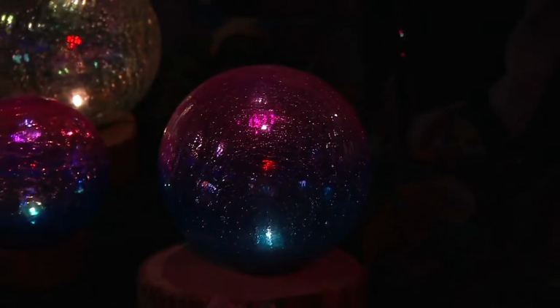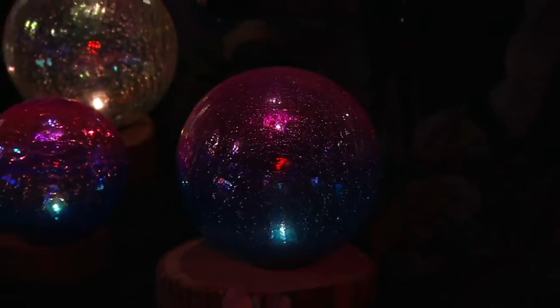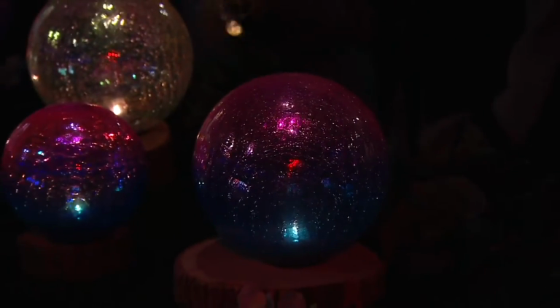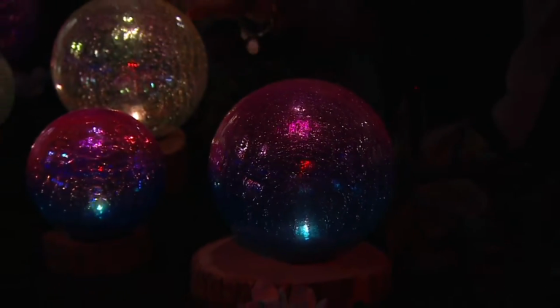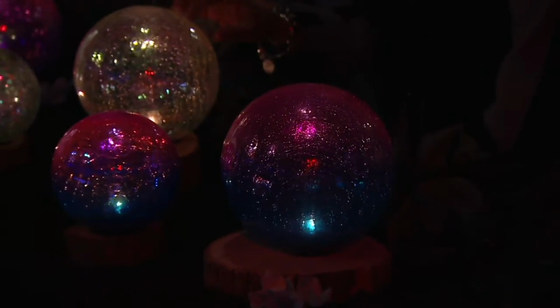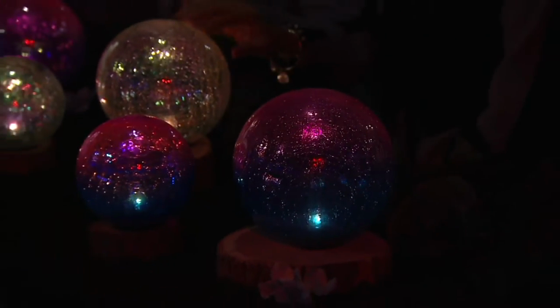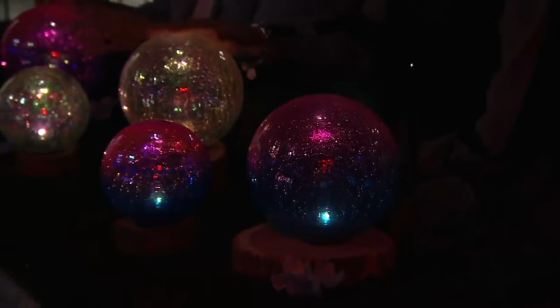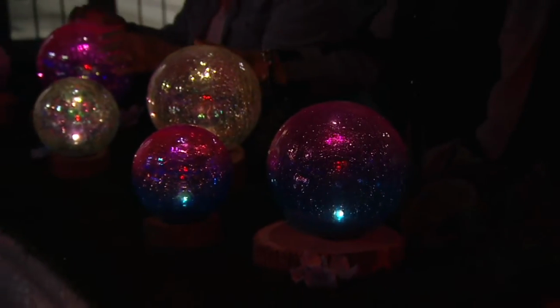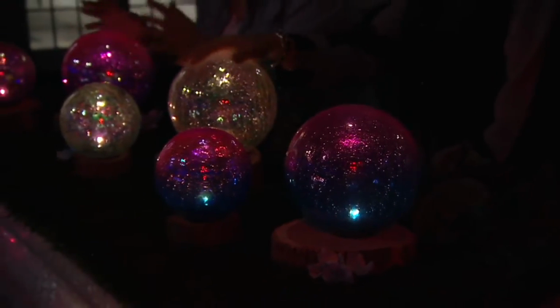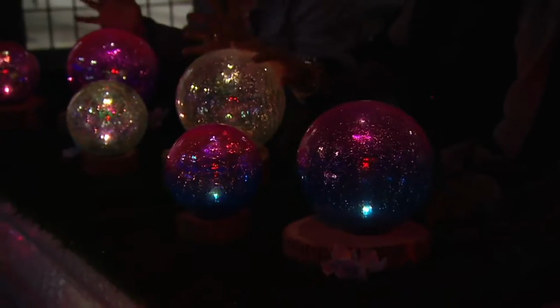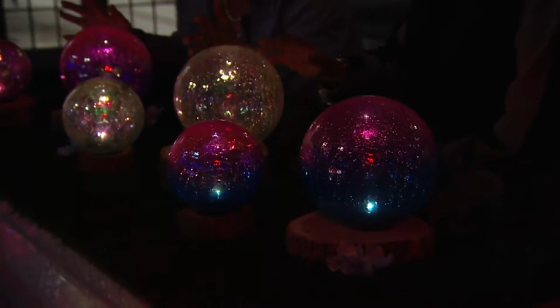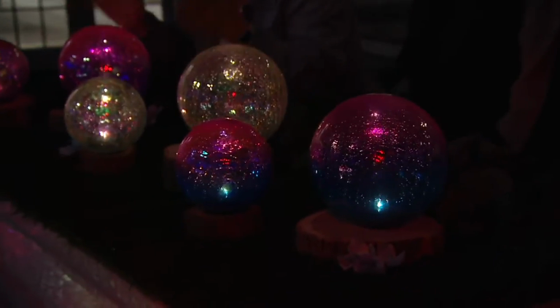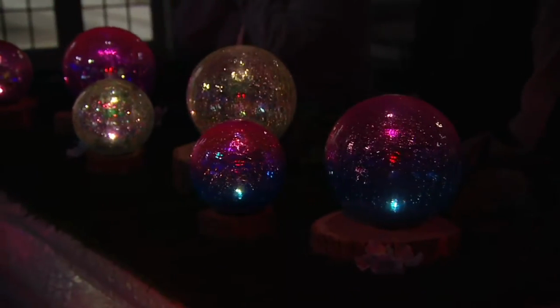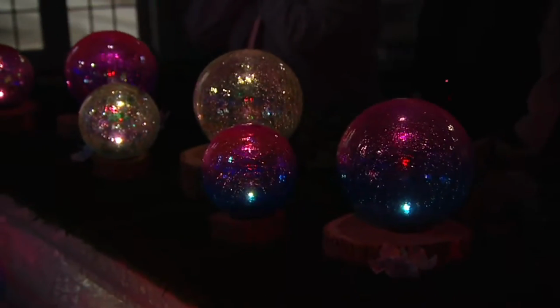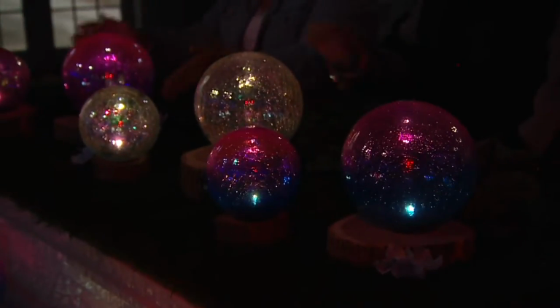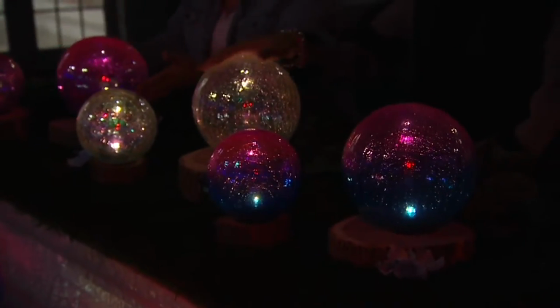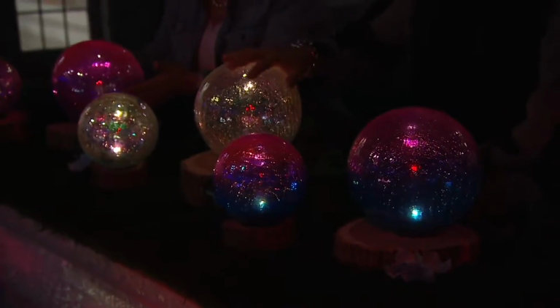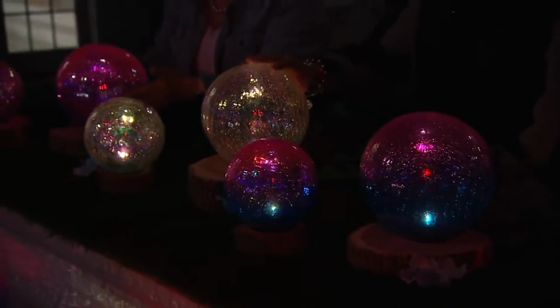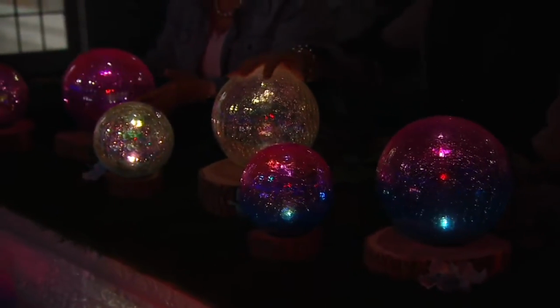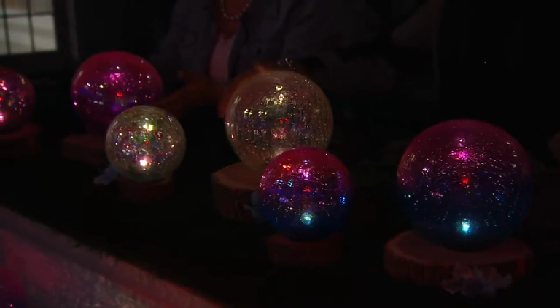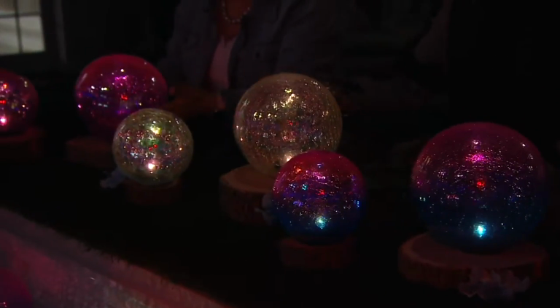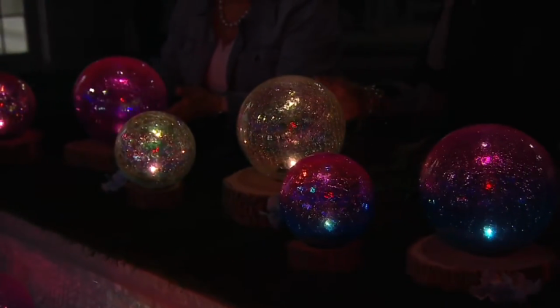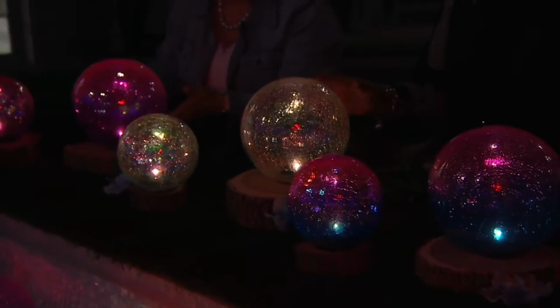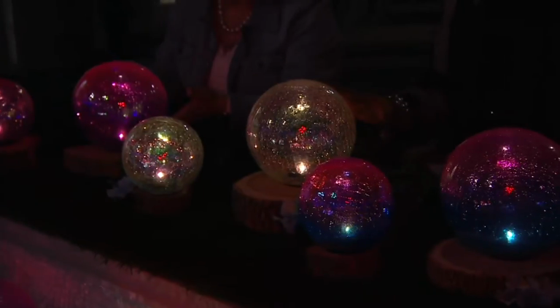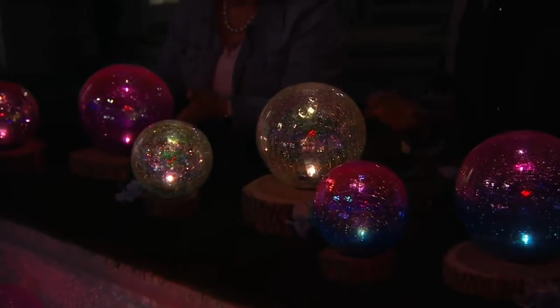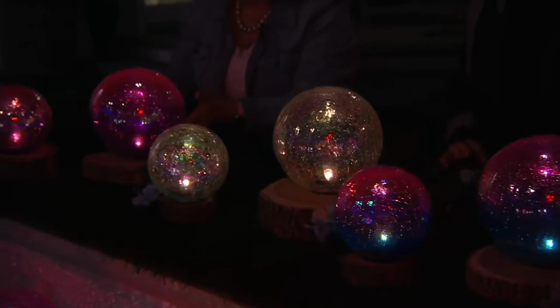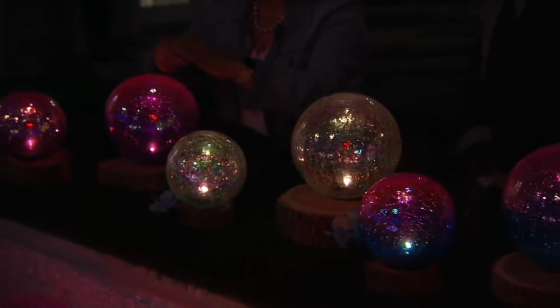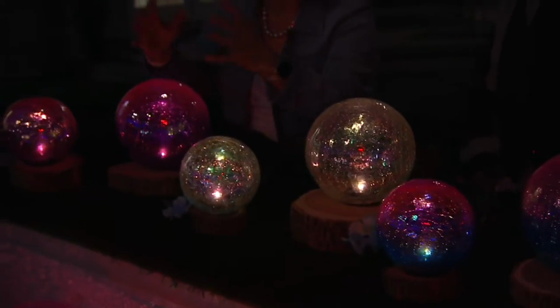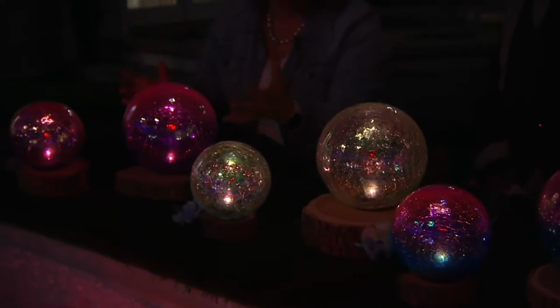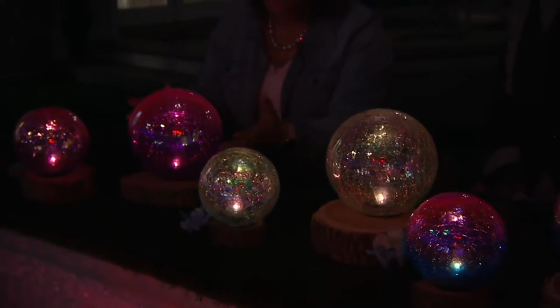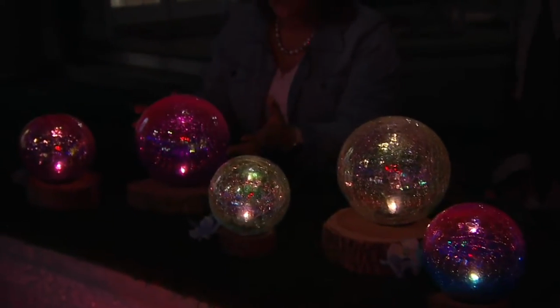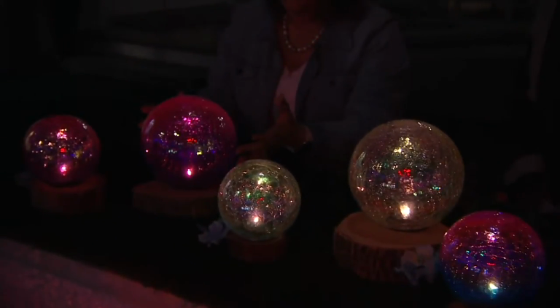What are they made out of? These are made out of glass — crackle glass. Look at those colors! You're seeing that shimmer of the crackle glass as well as the opalescent finish.